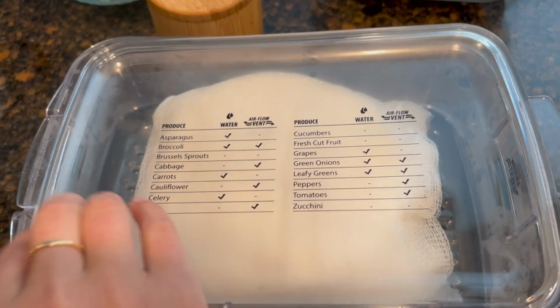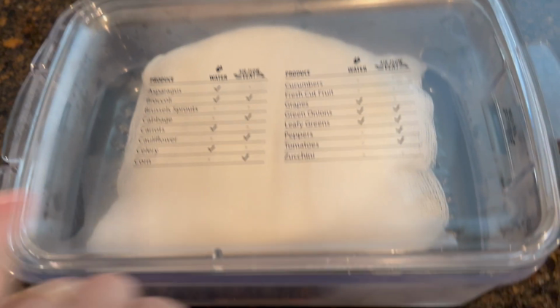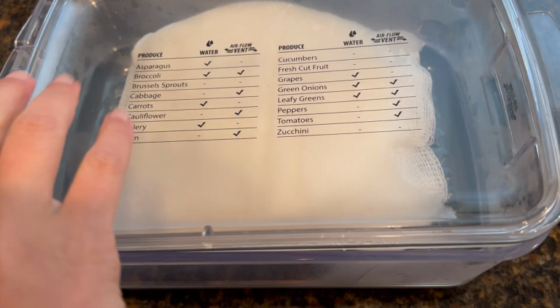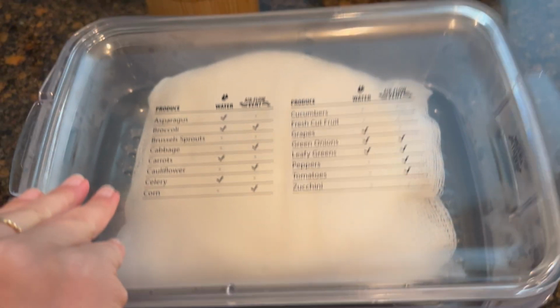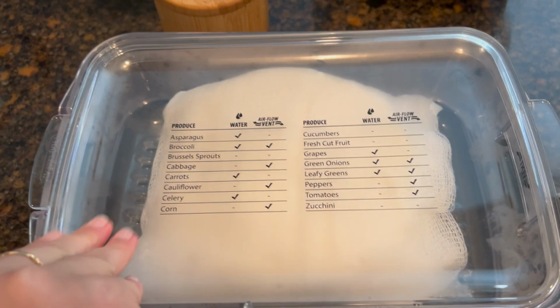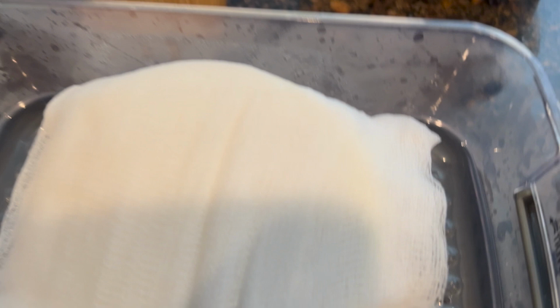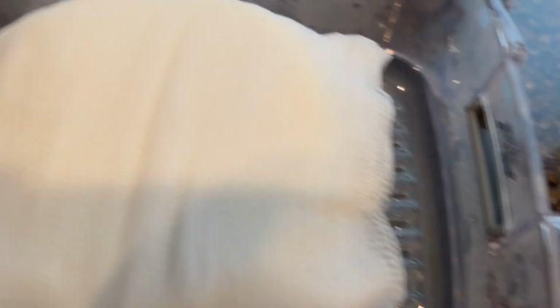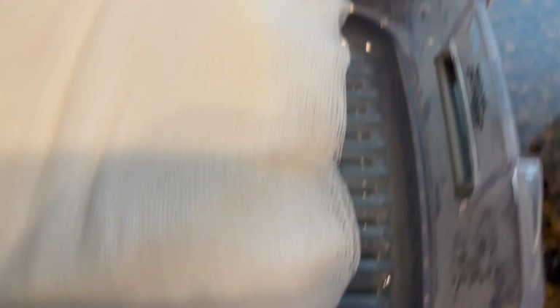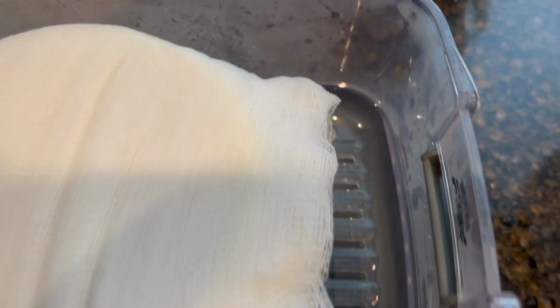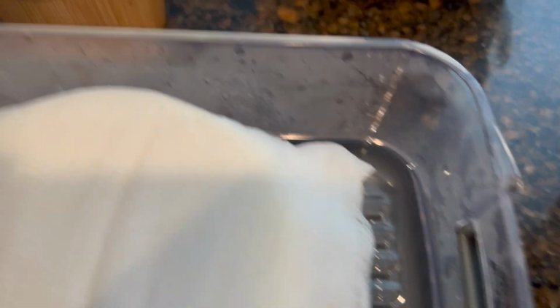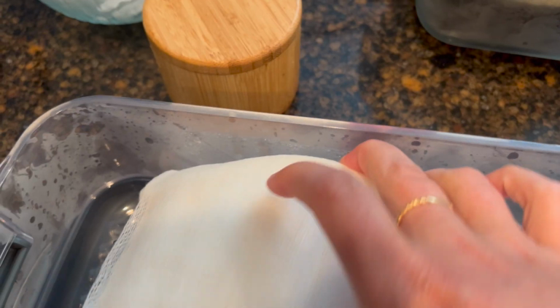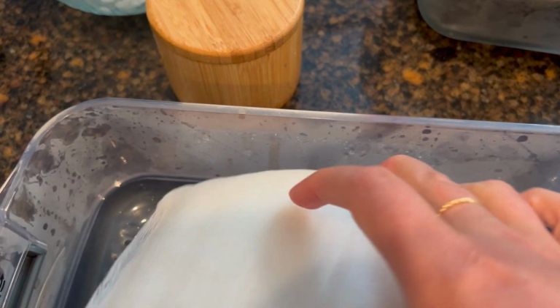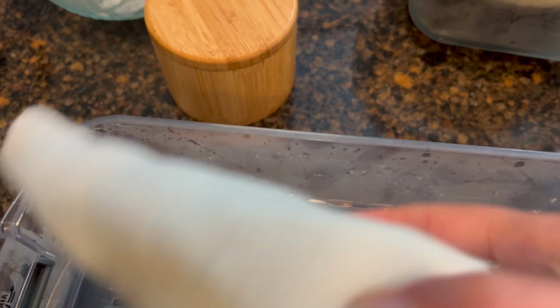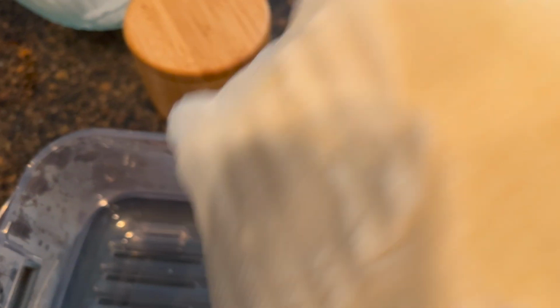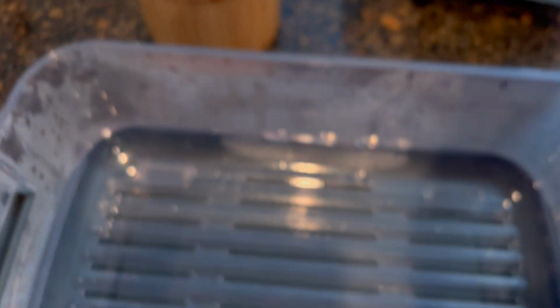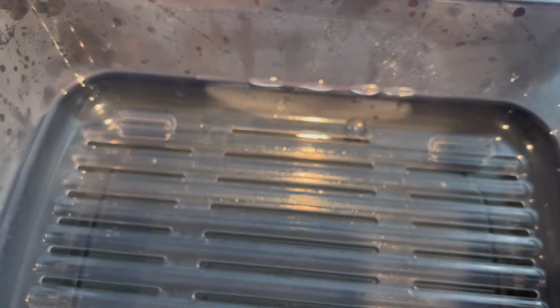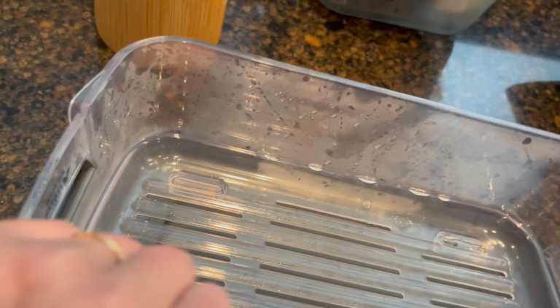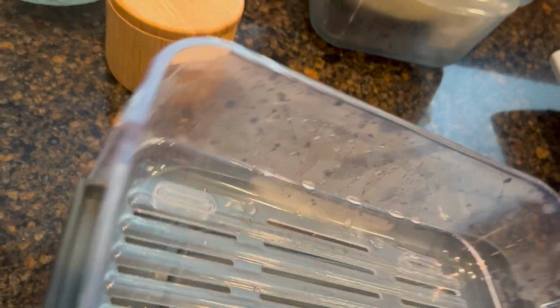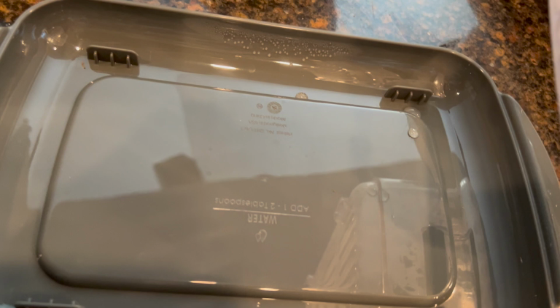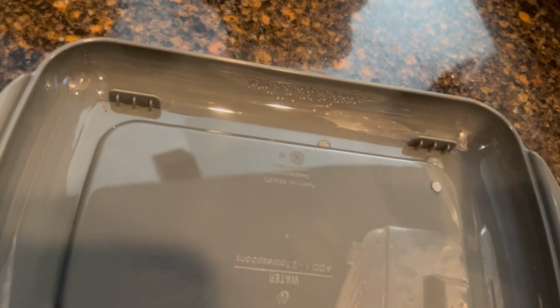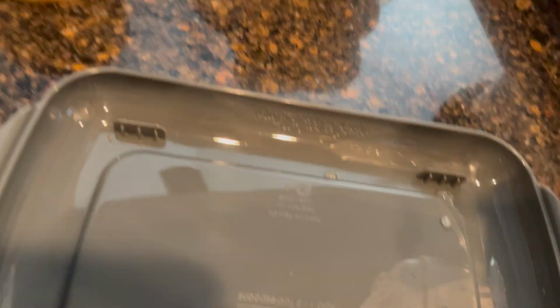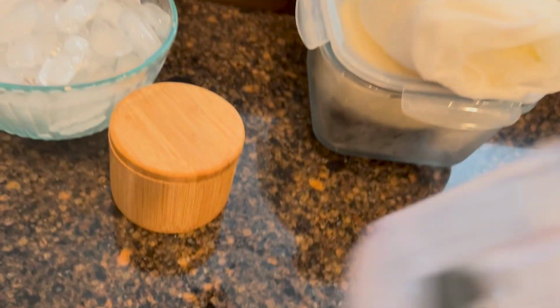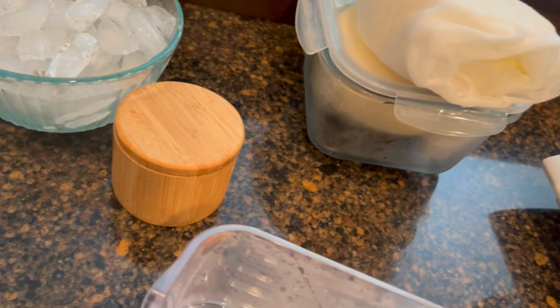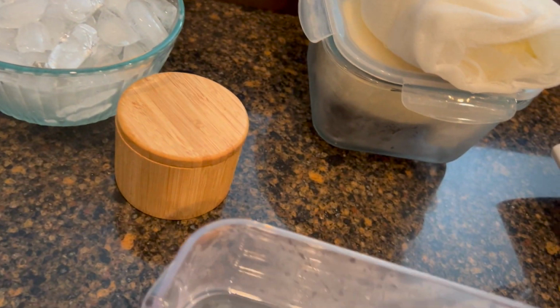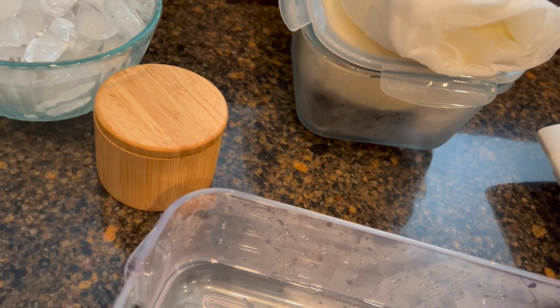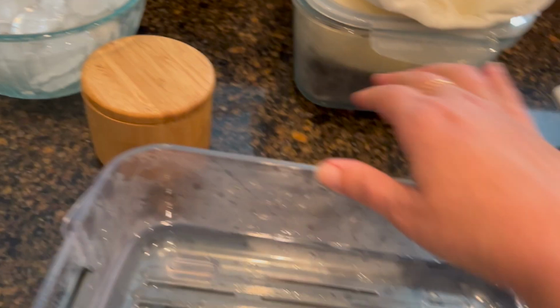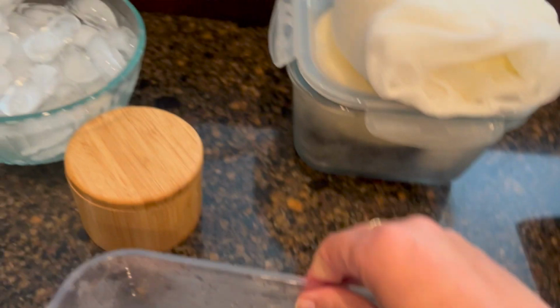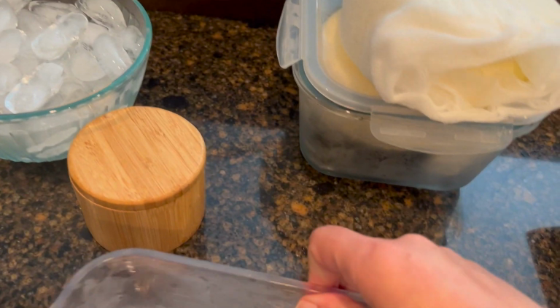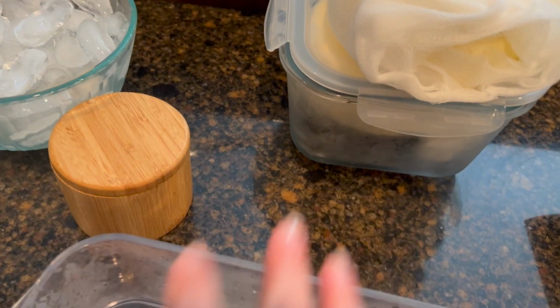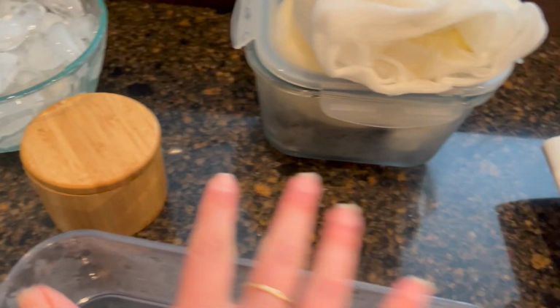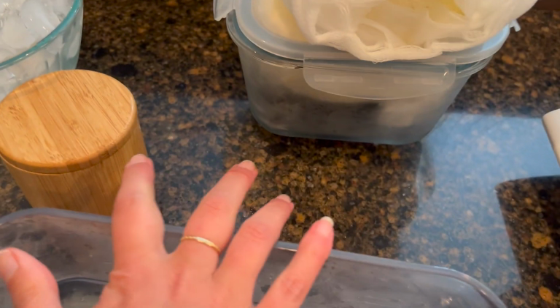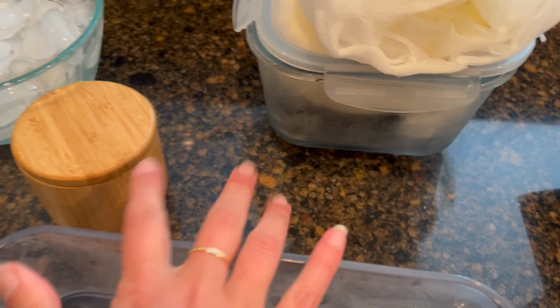I used this berry keeper that's already been used. I wrapped it again, and there's no liquid, so we did really good. It's been in the refrigerator for about three days.